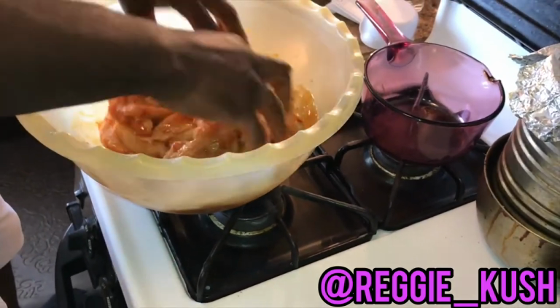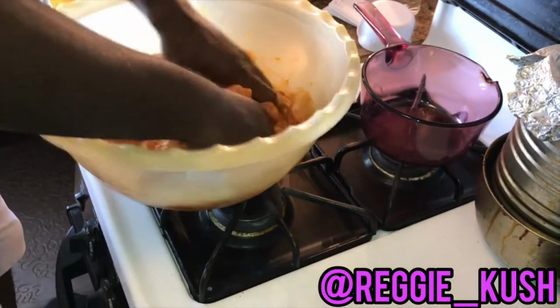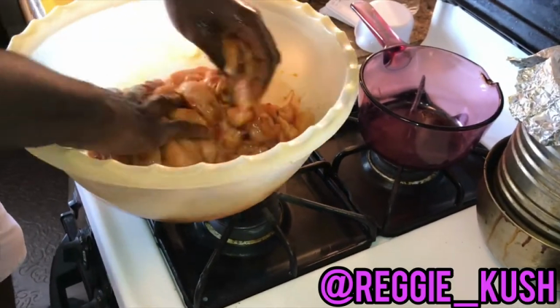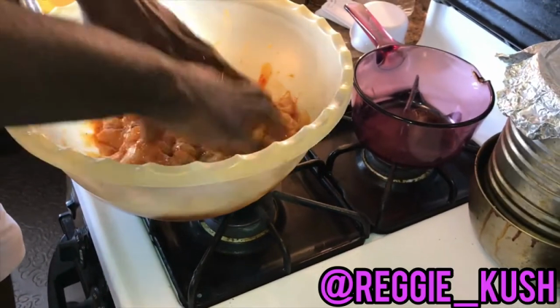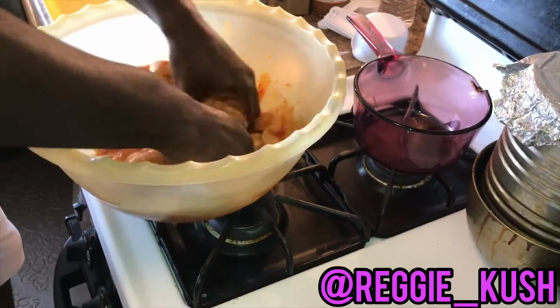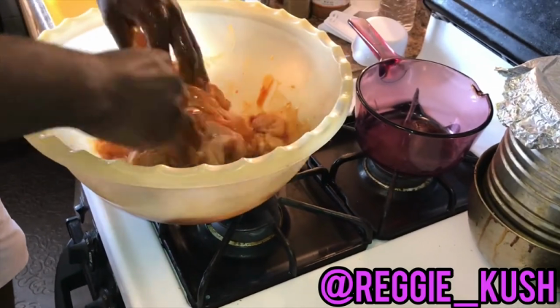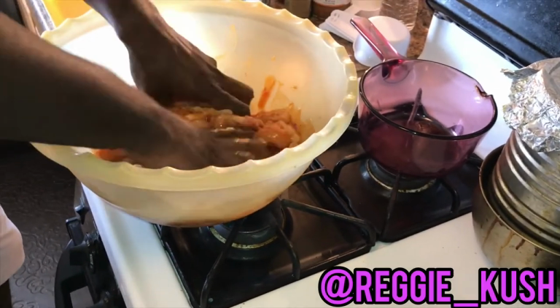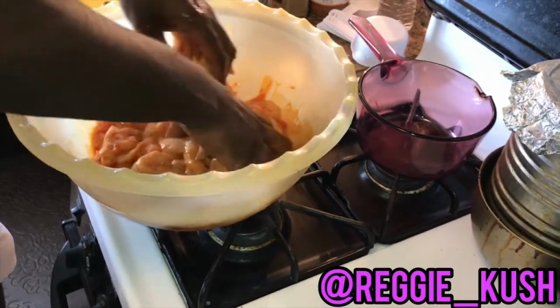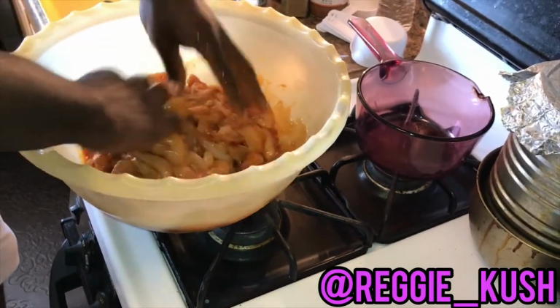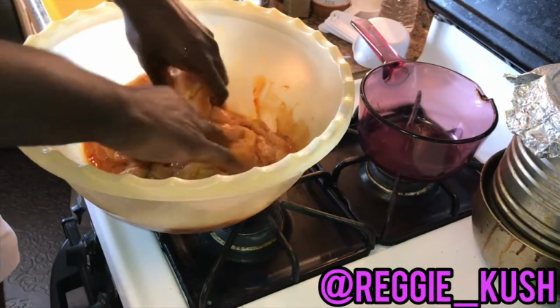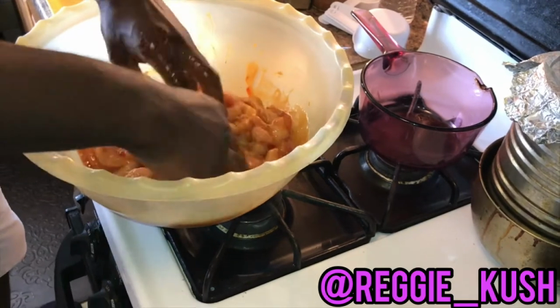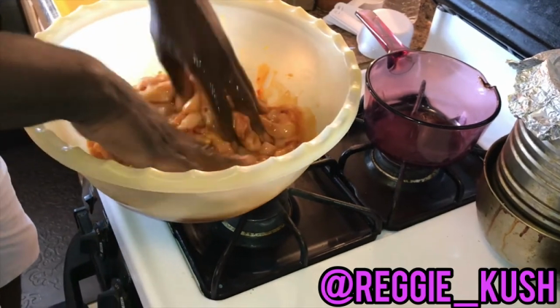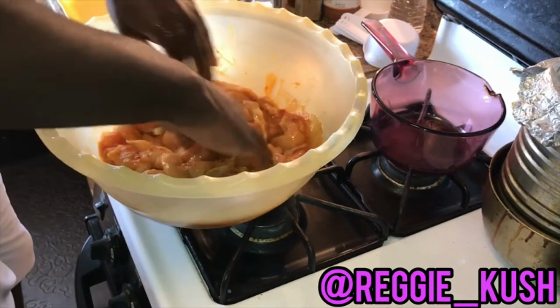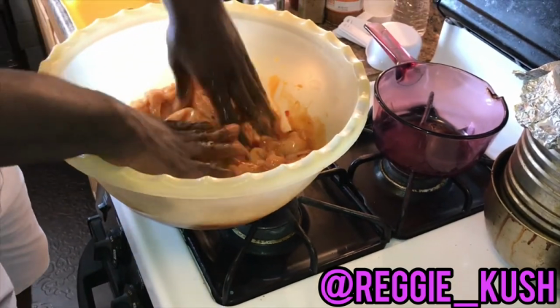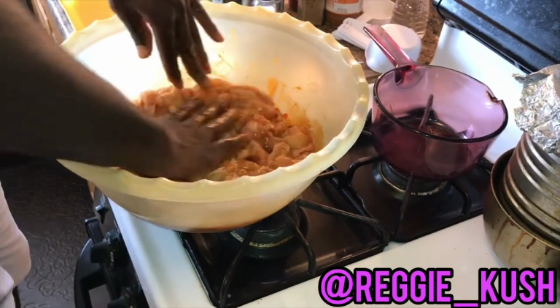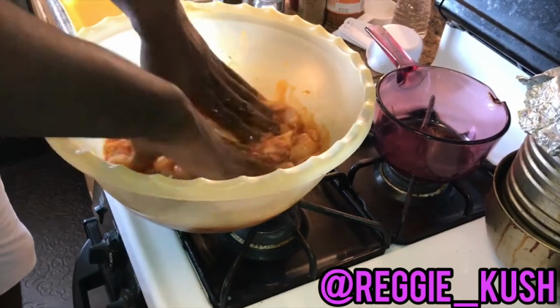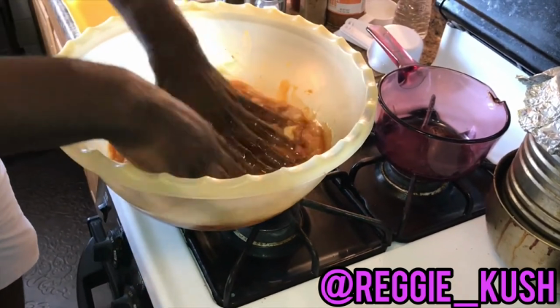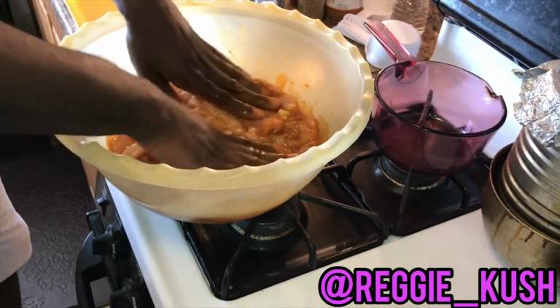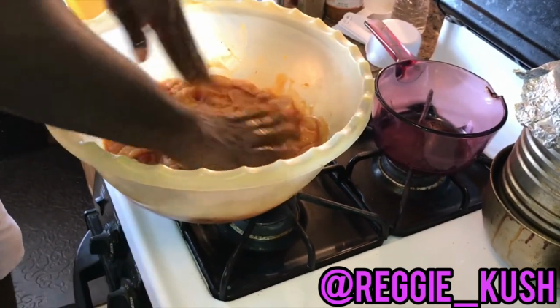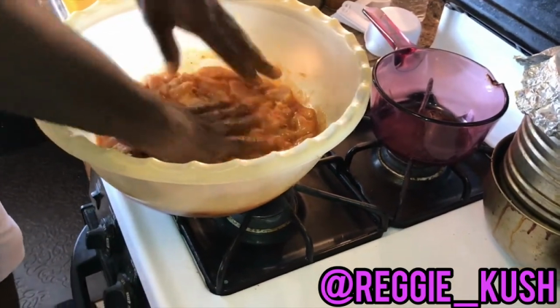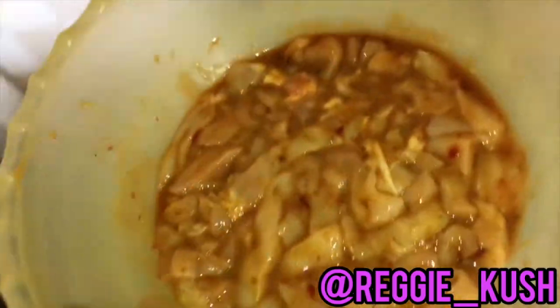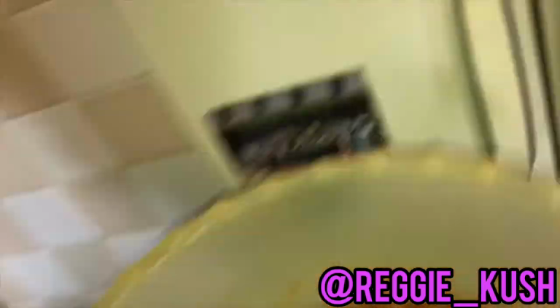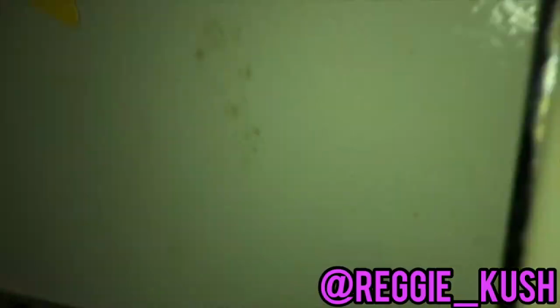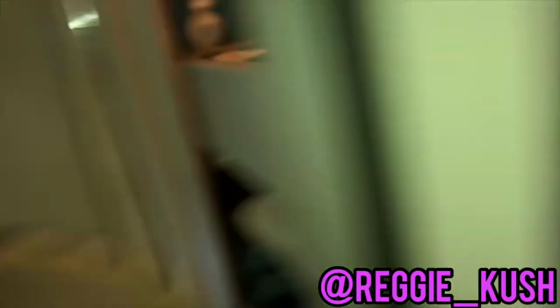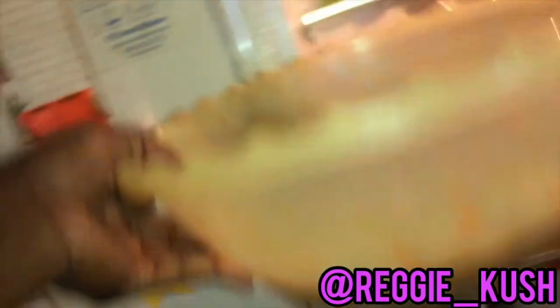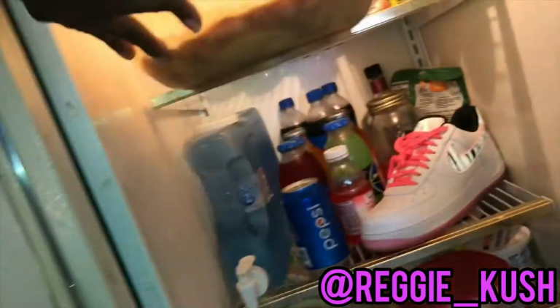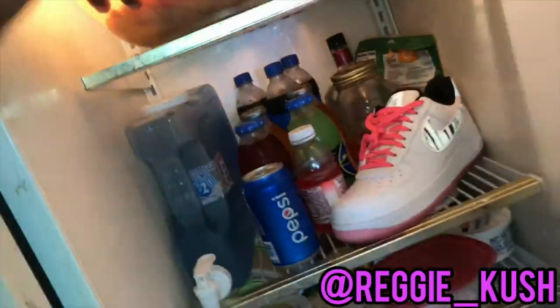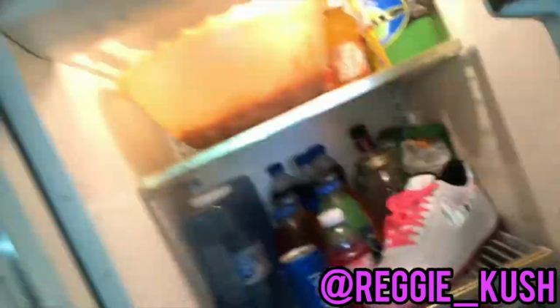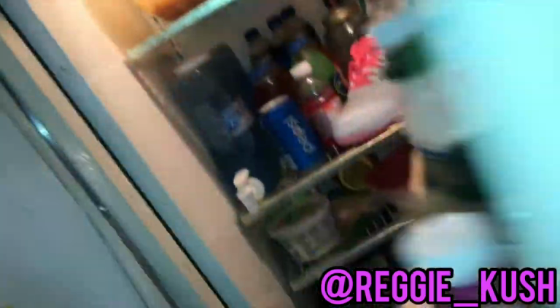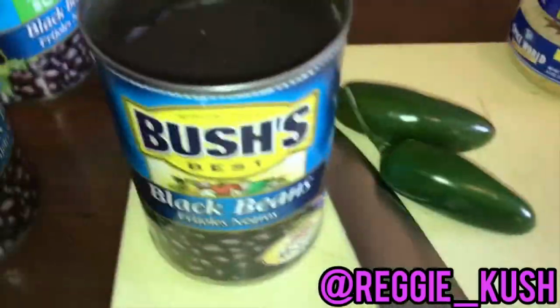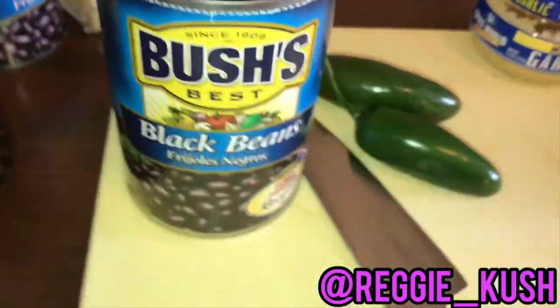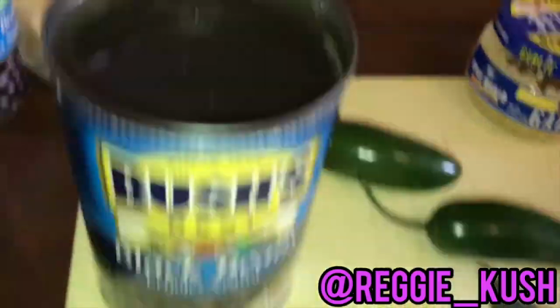Once your F-150 back ass is done massaging this chicken breast, you're gonna place it inside the refrigerator.